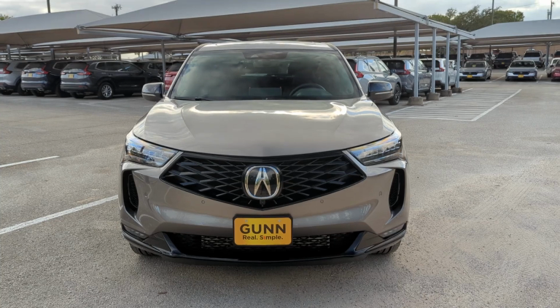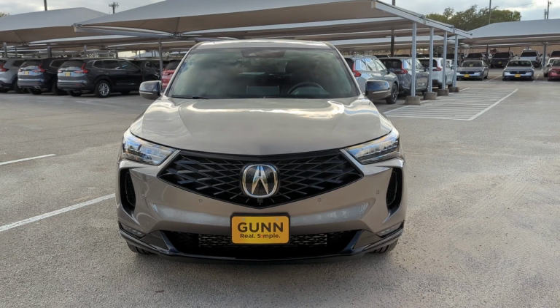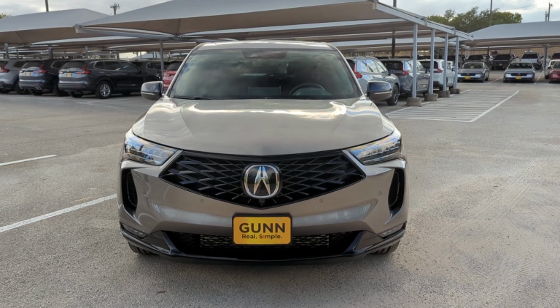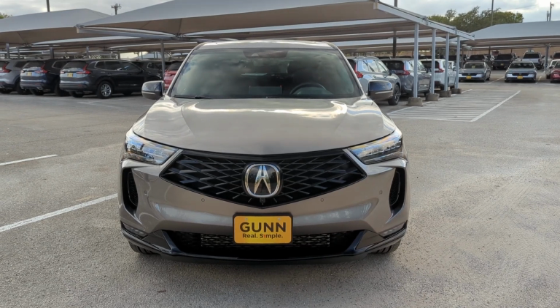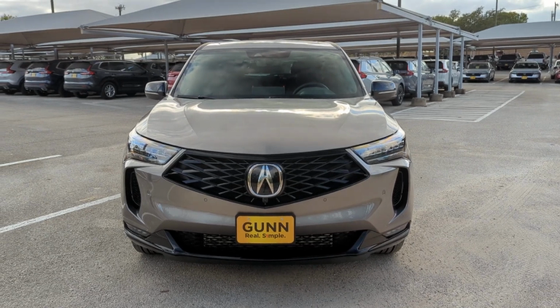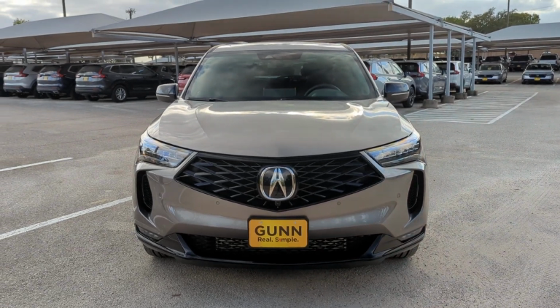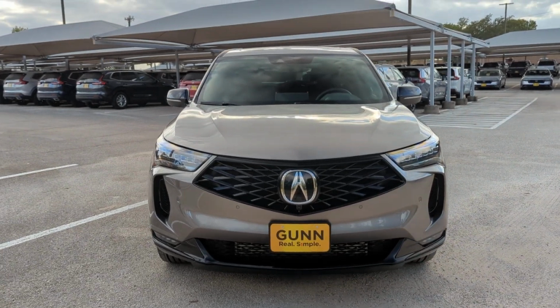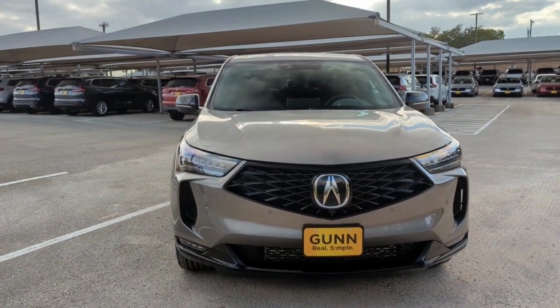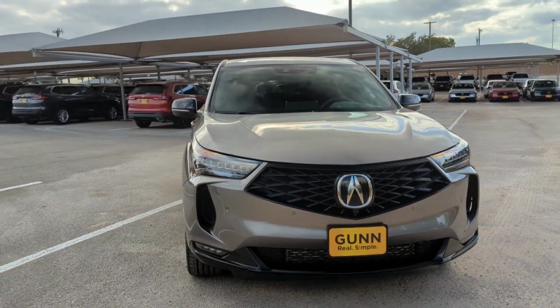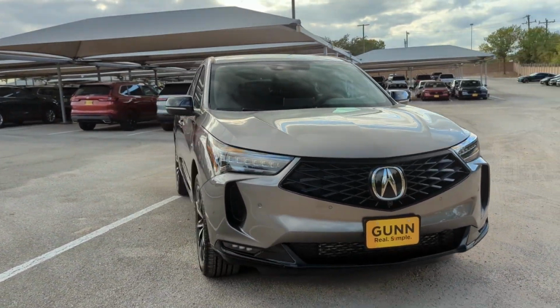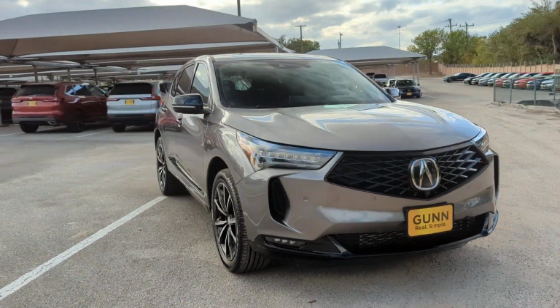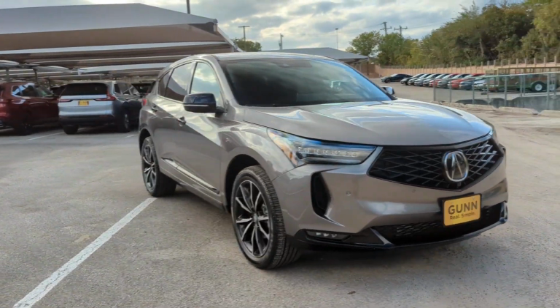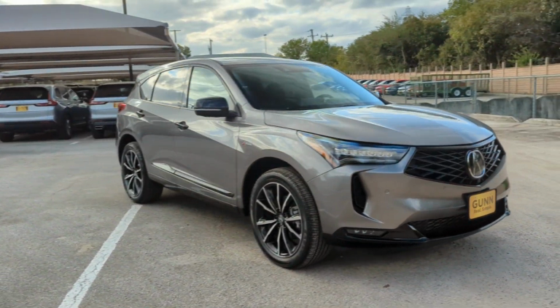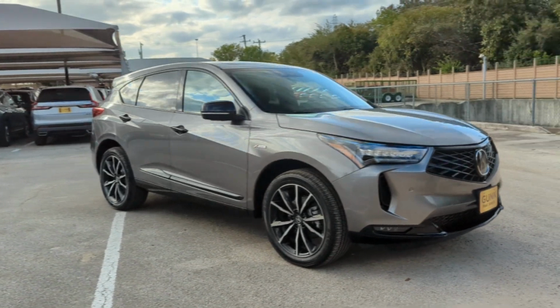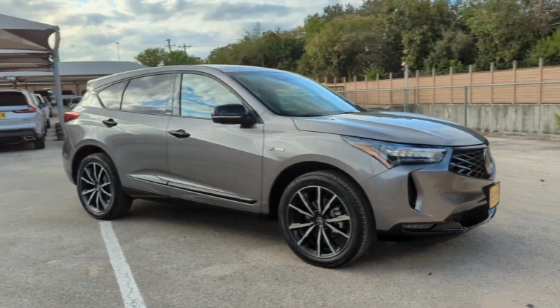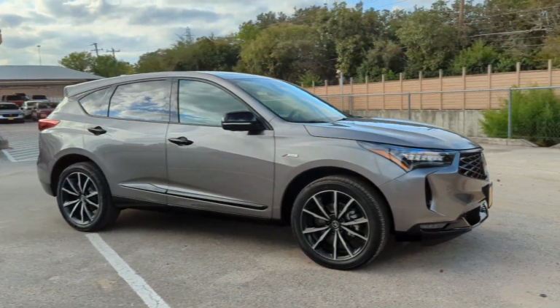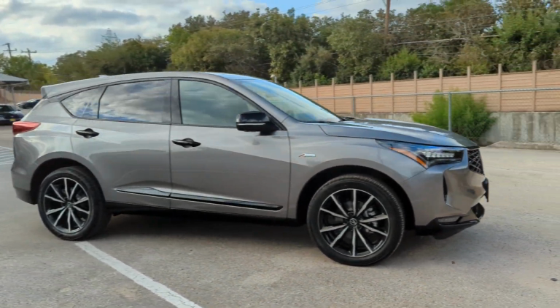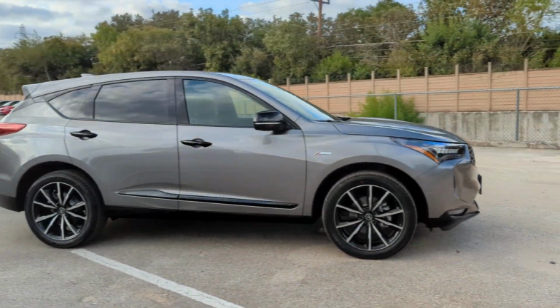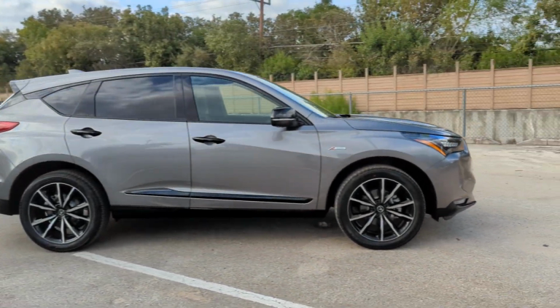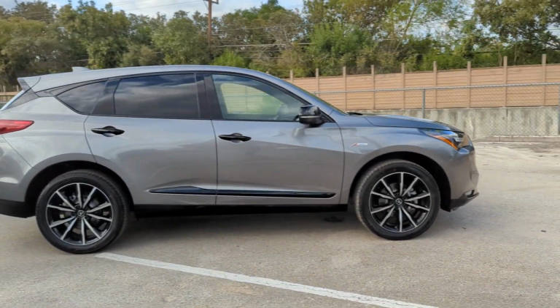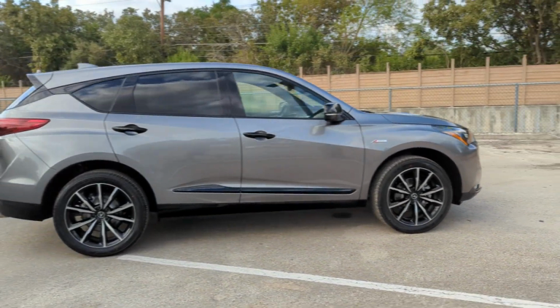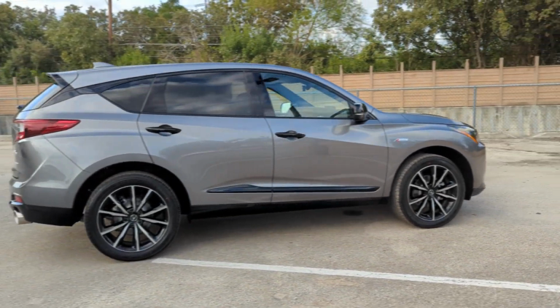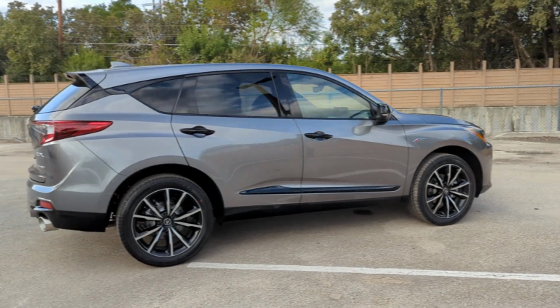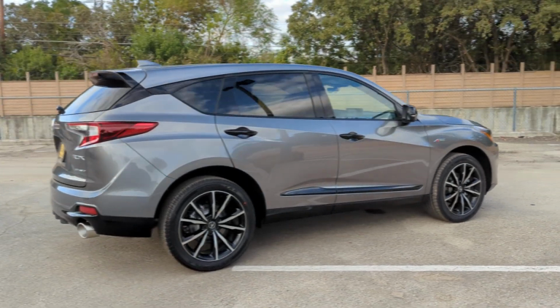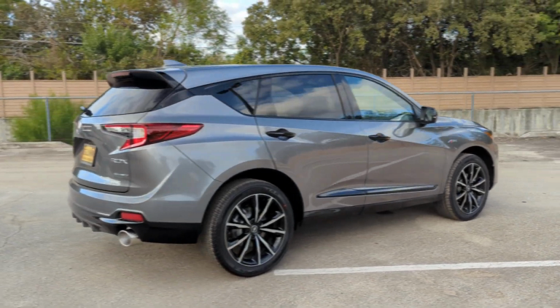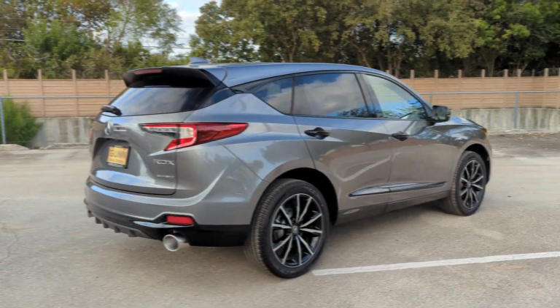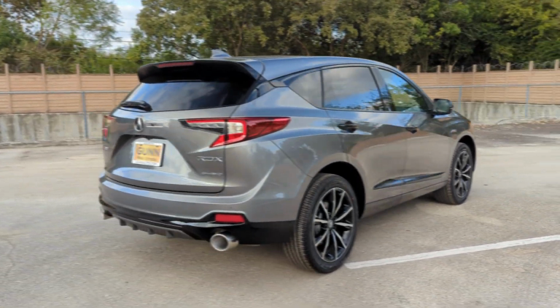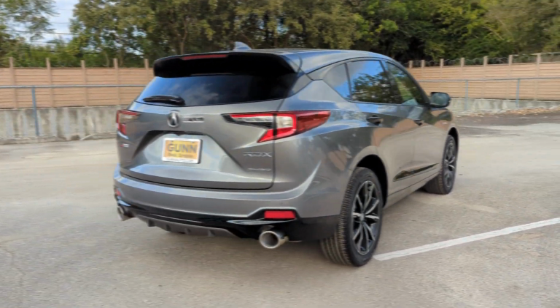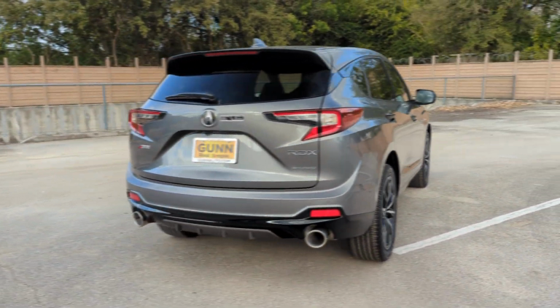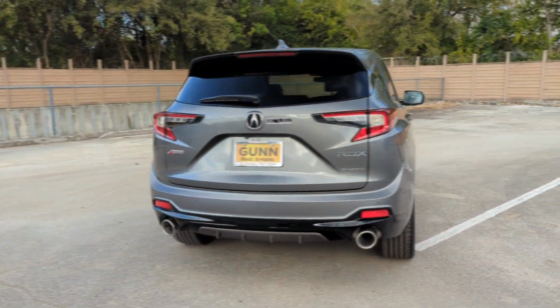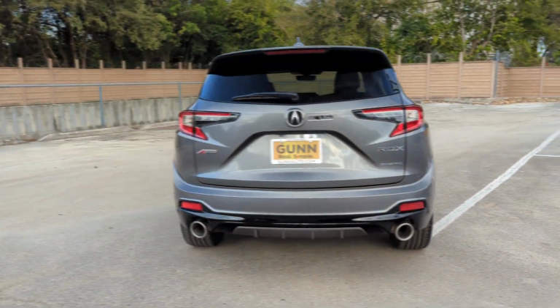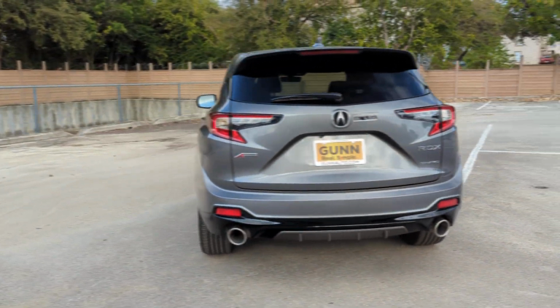Here is a wonderful 2025 Acura RDX. Who says you can't have it all? The RDX delivers performance, luxury, handling, and comfort, all in a crossover SUV.